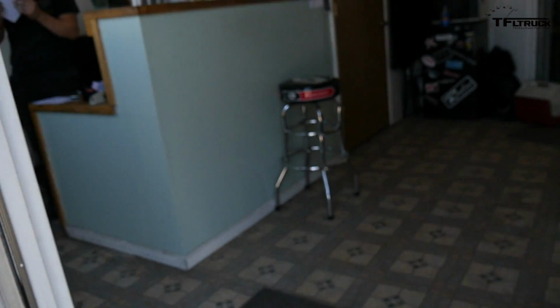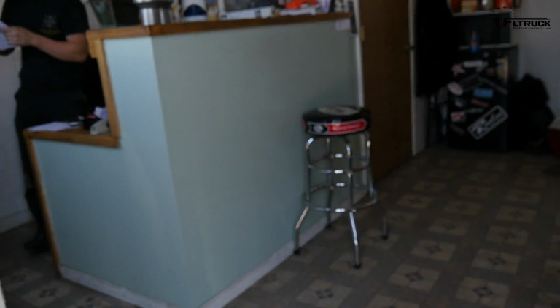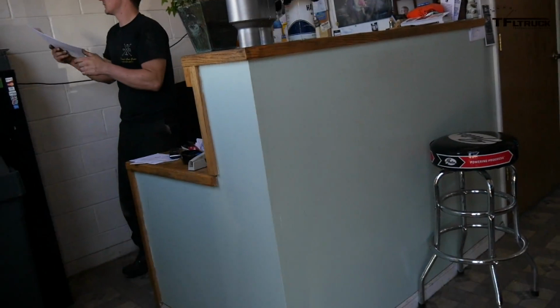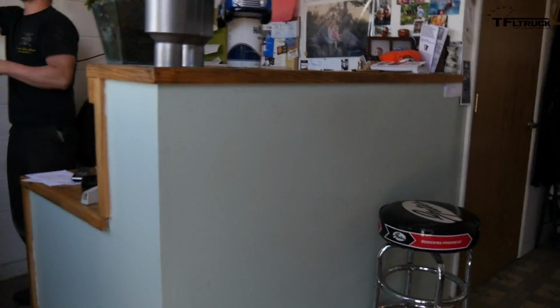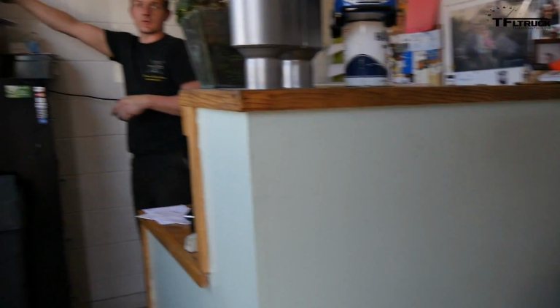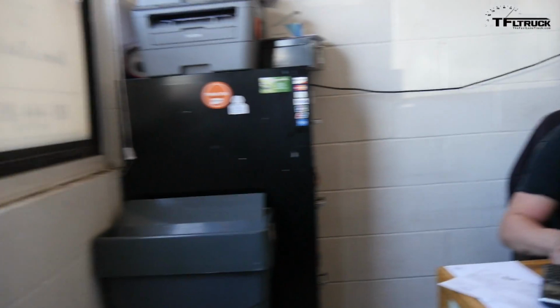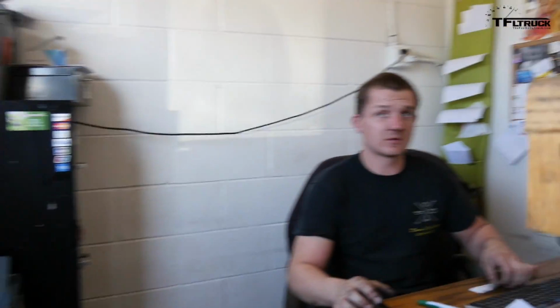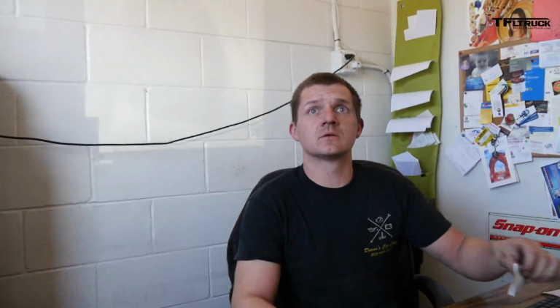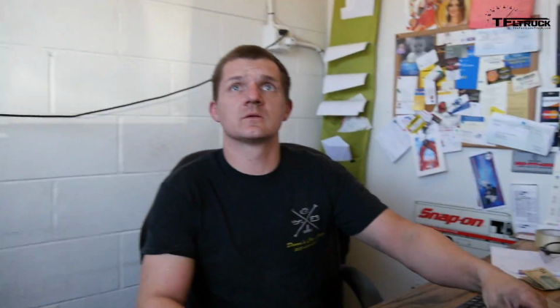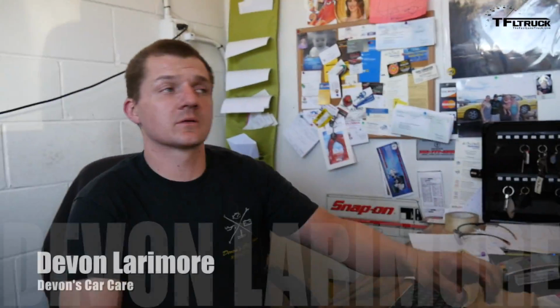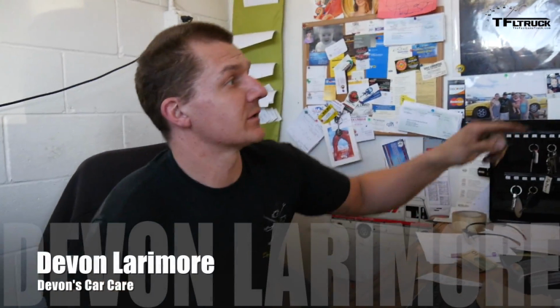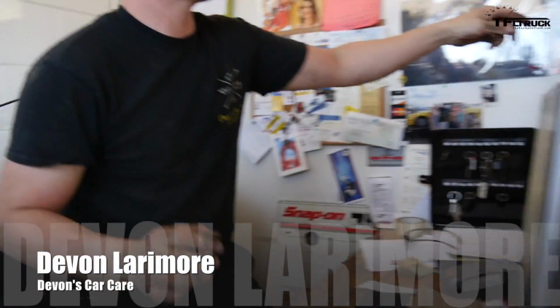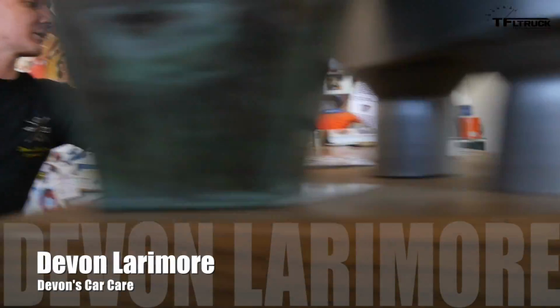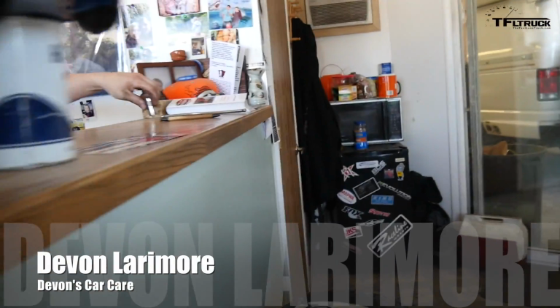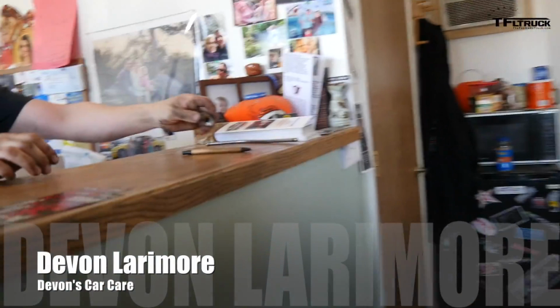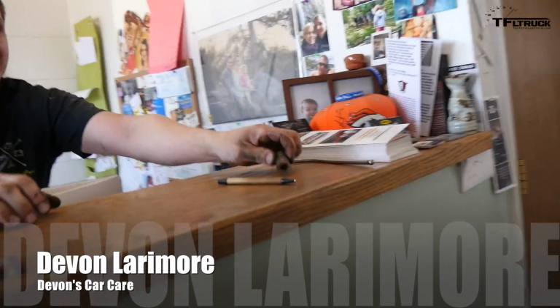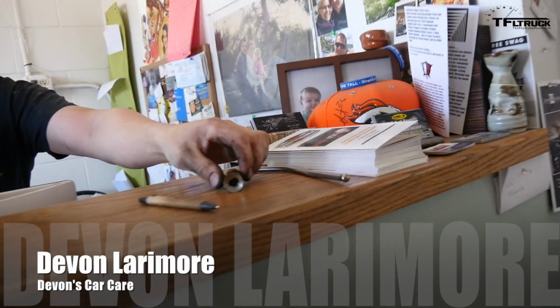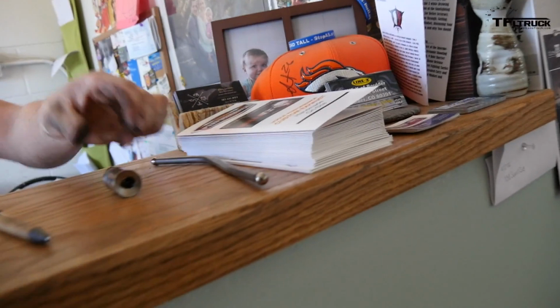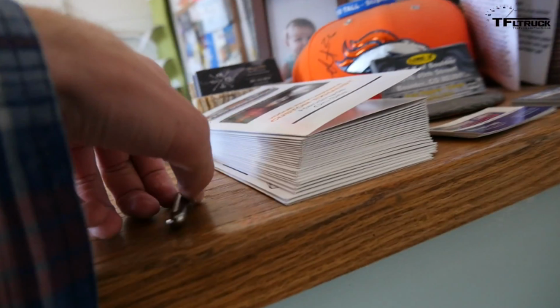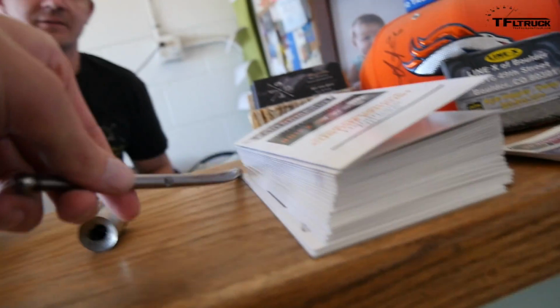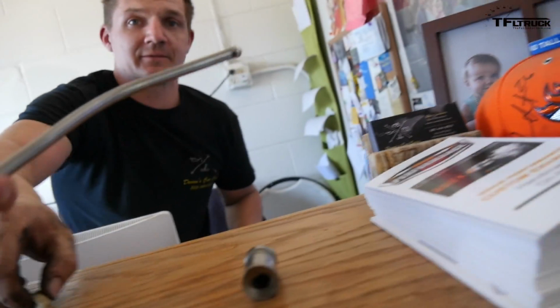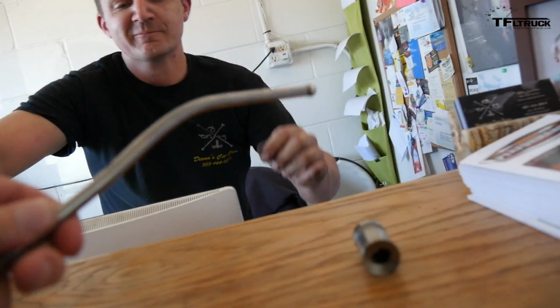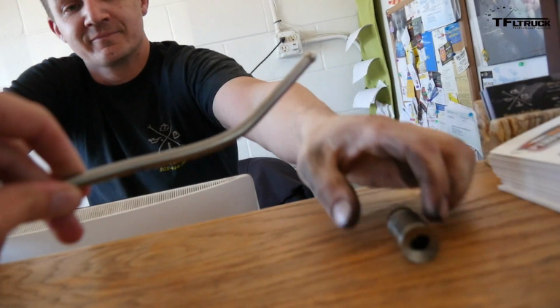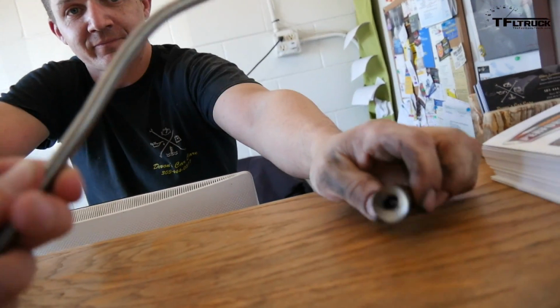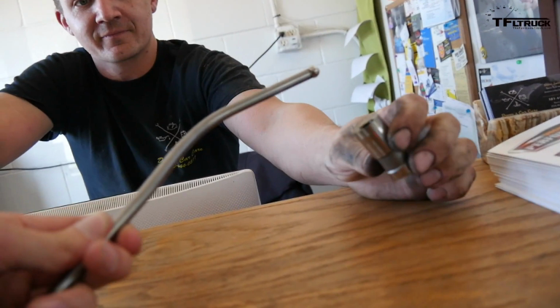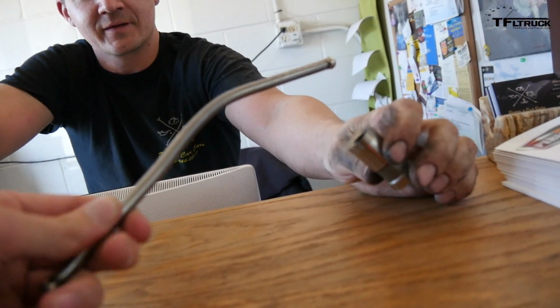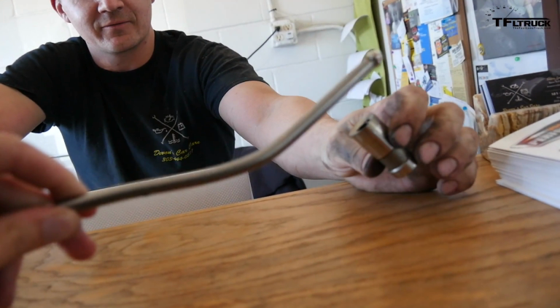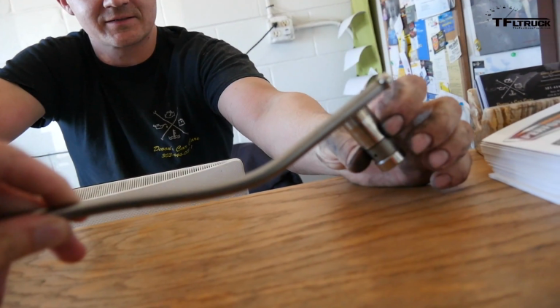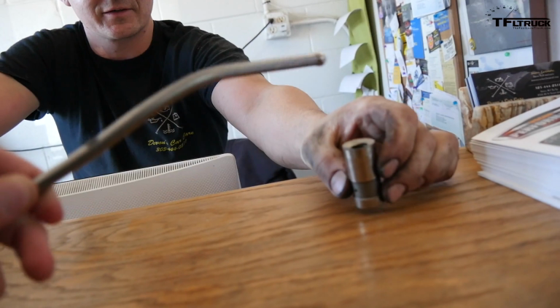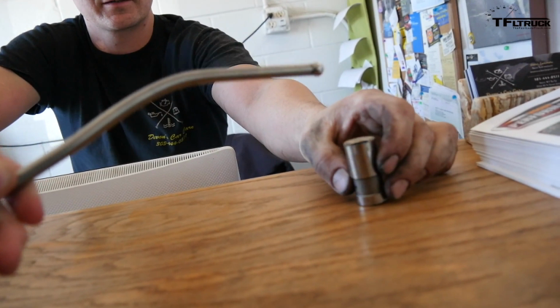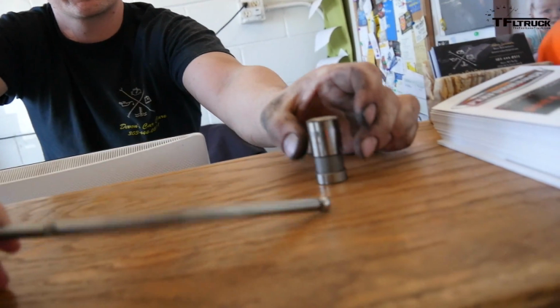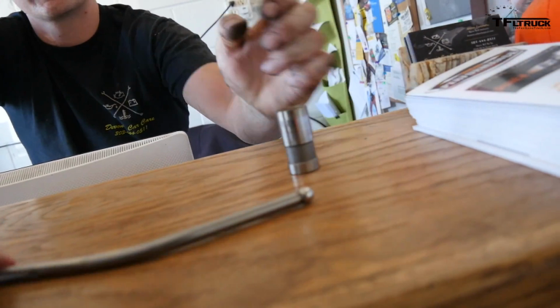Hey, what's going on? Devin, how are you? Did you figure out what was wrong with it? I'll show you the parts right here. Look at that — so that's the push rod, and that's the lifter. That's crazy.